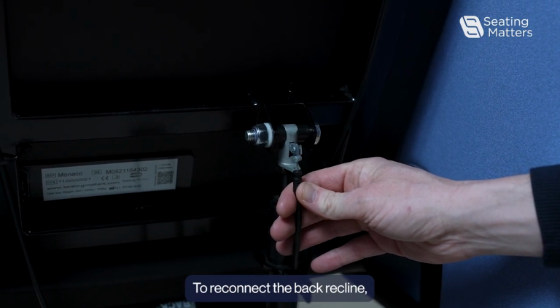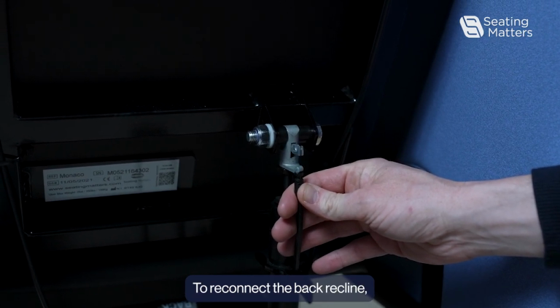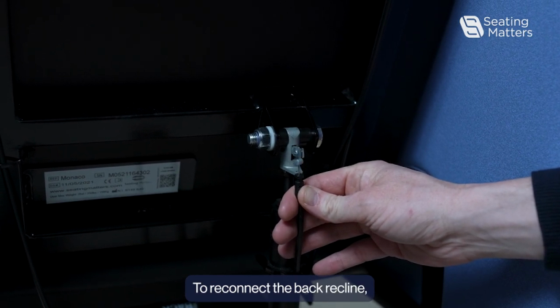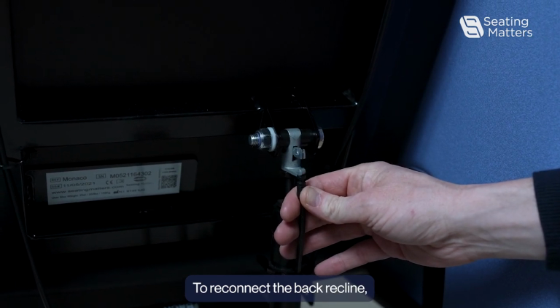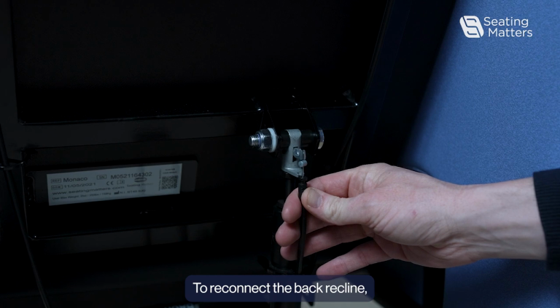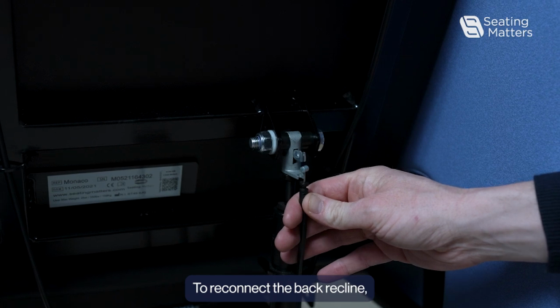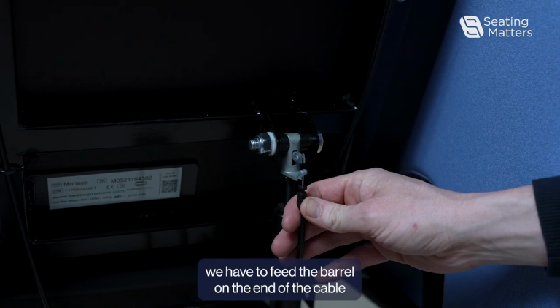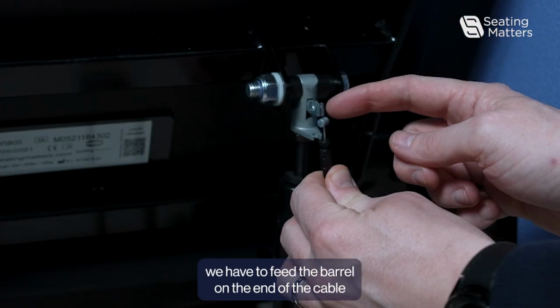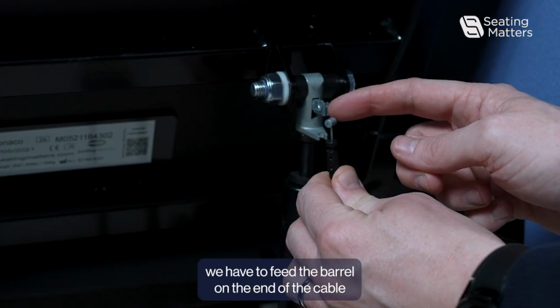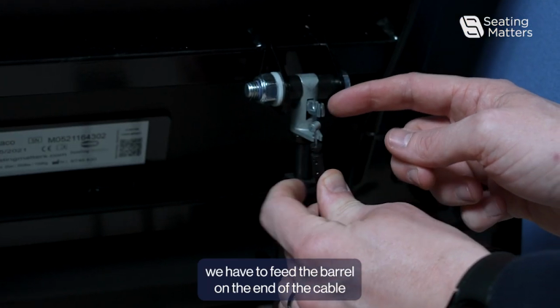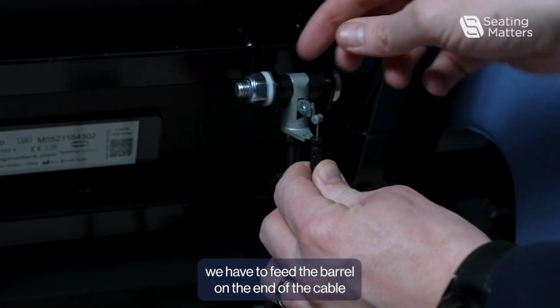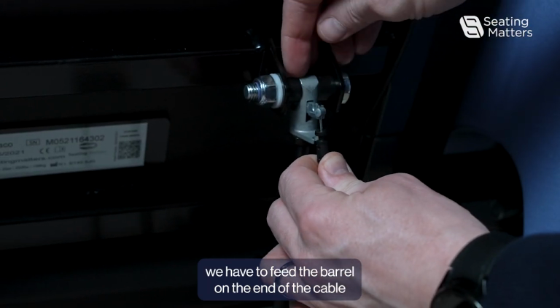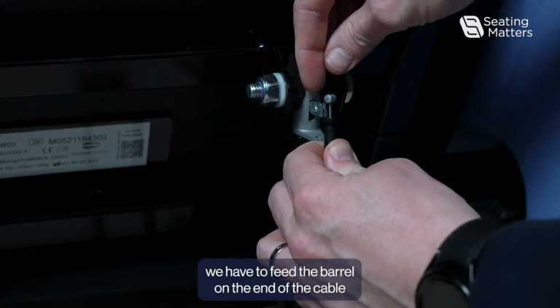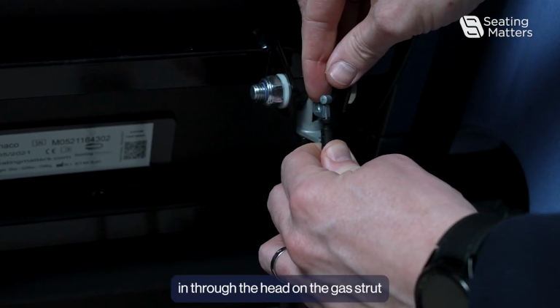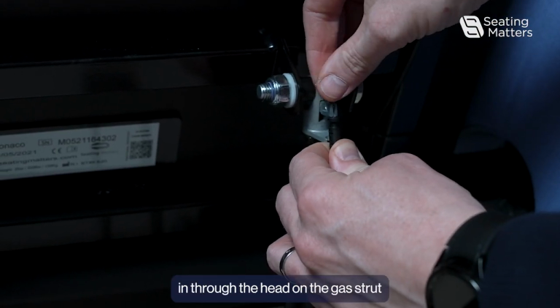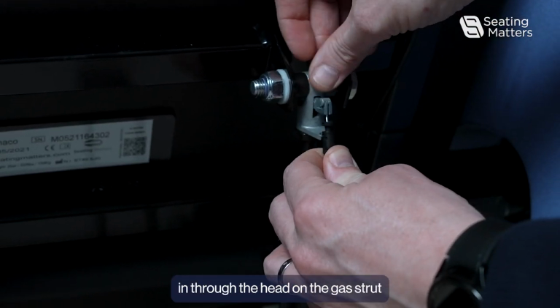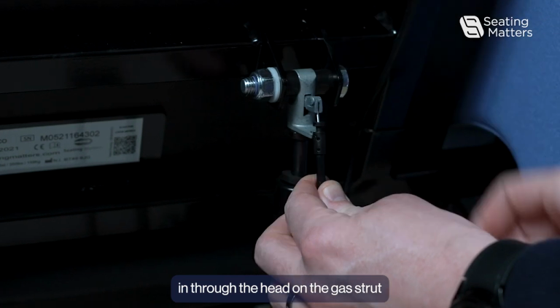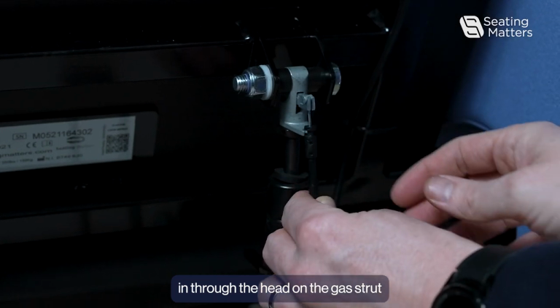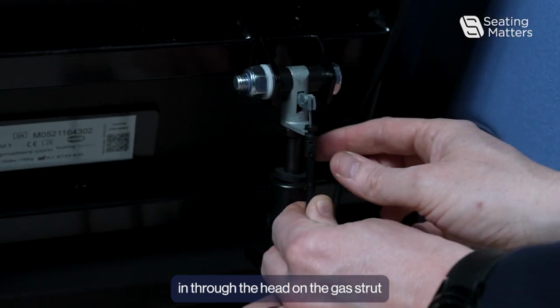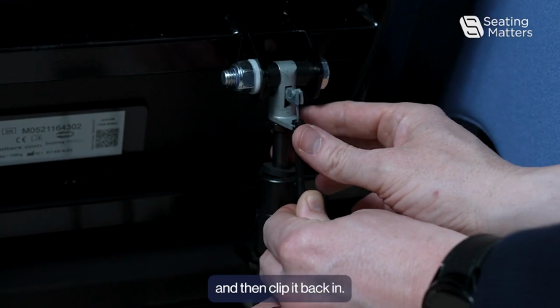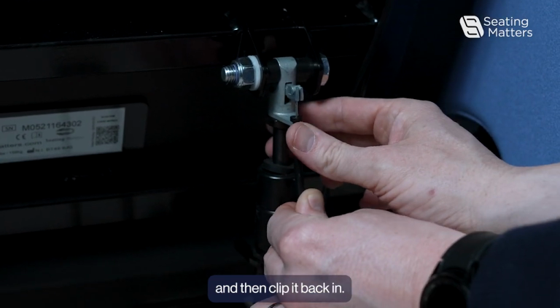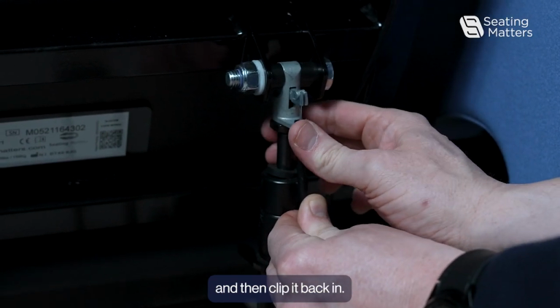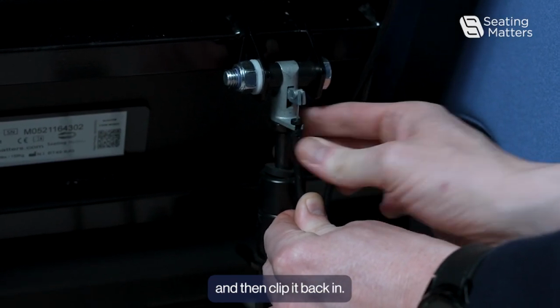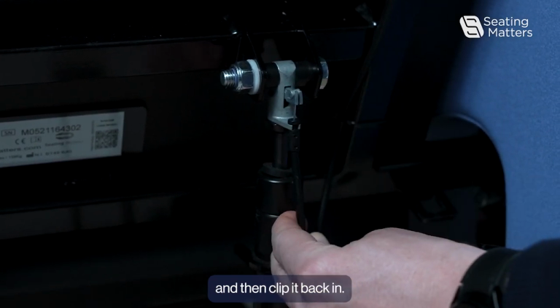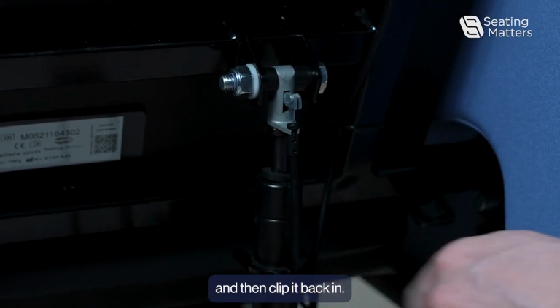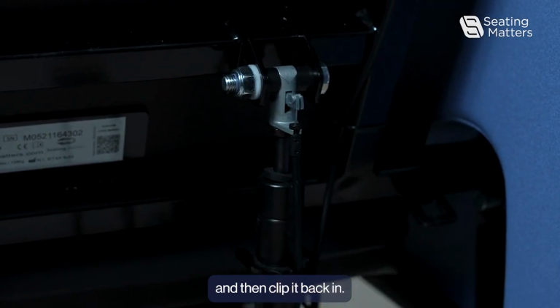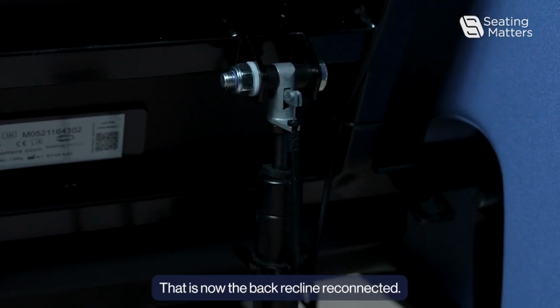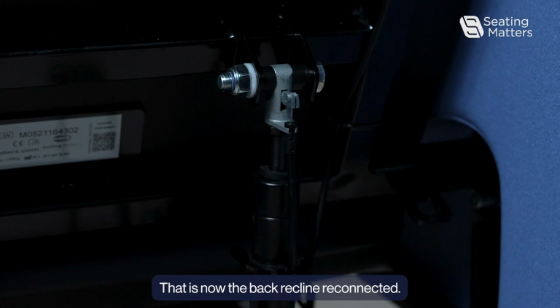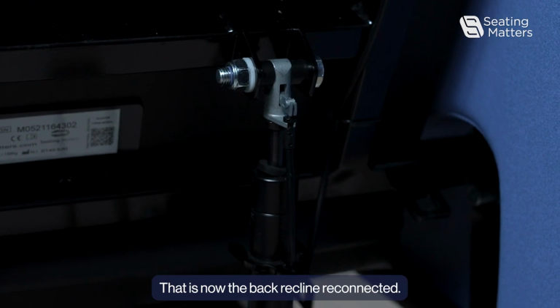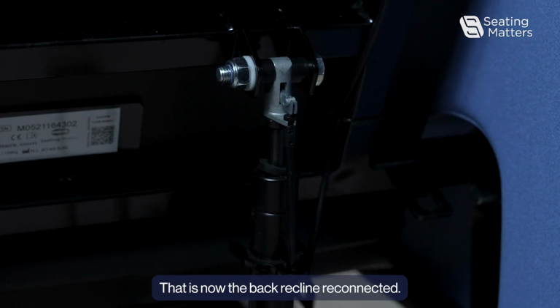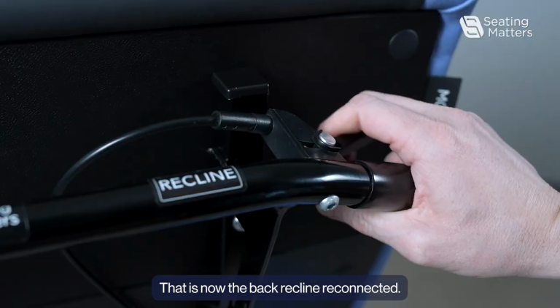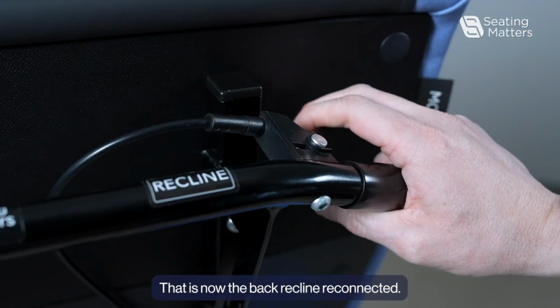To reconnect the back recline, we have to feed the barrel on the end of the cable through the head on the gas strut and then clip it back in. That is now the back recline reconnected.